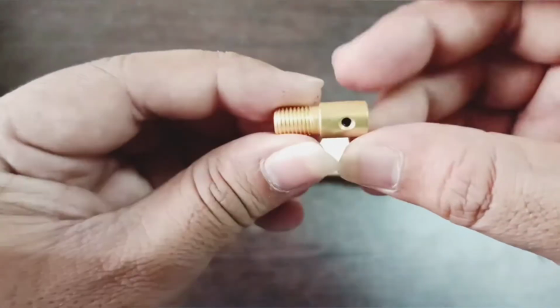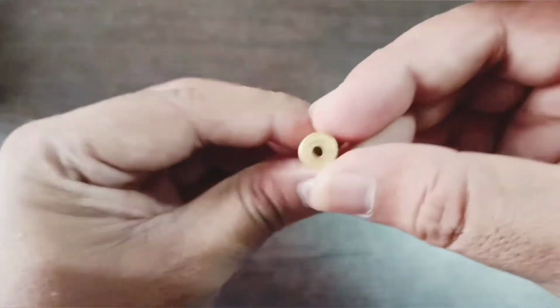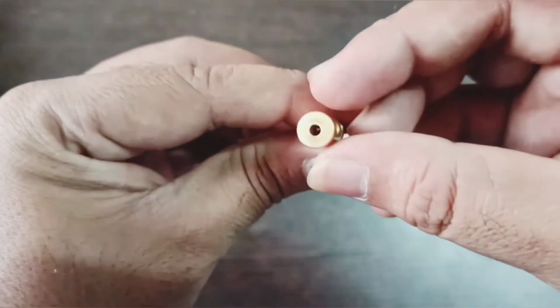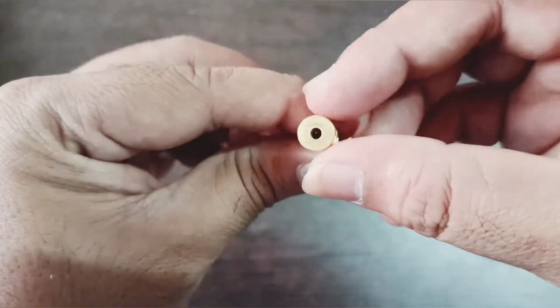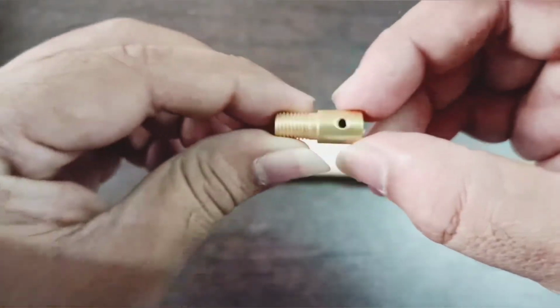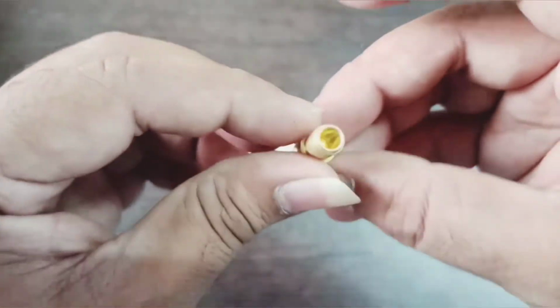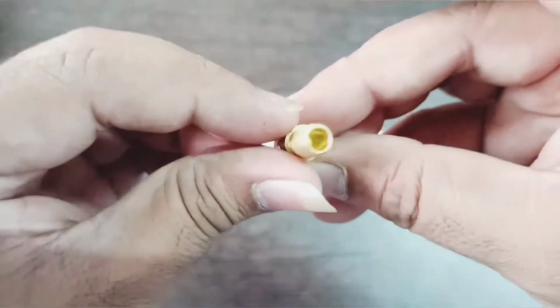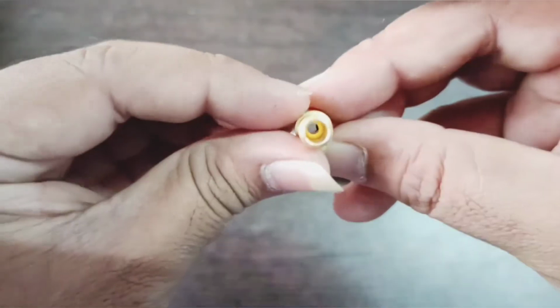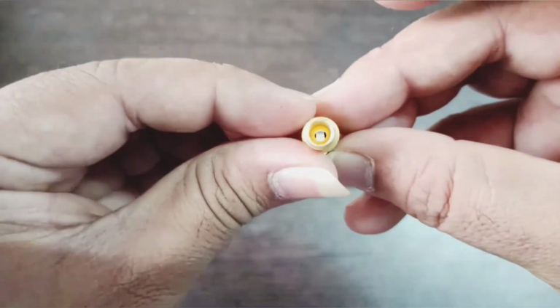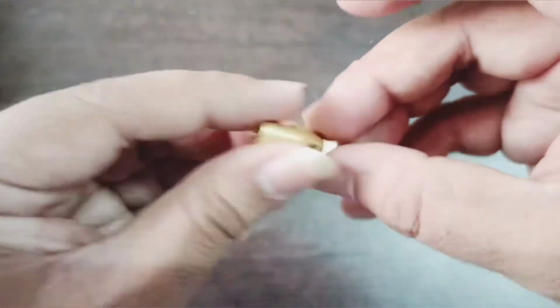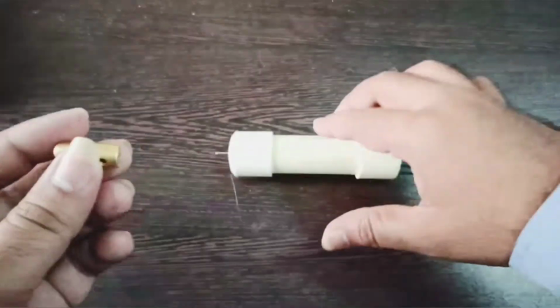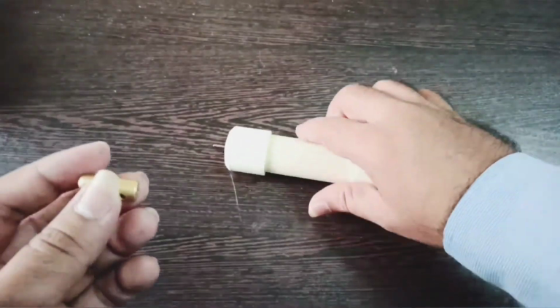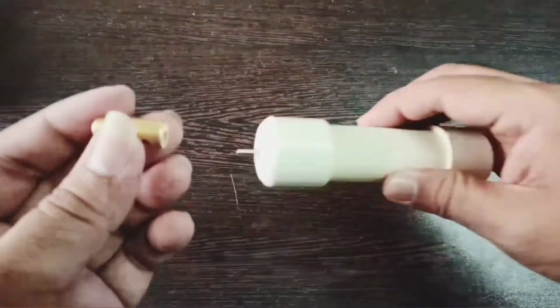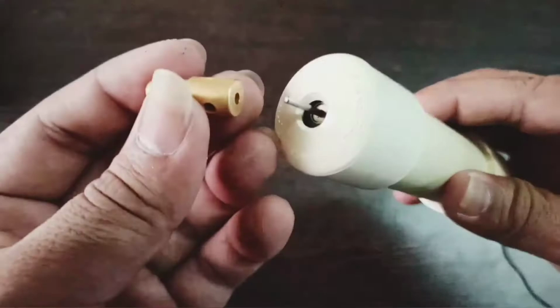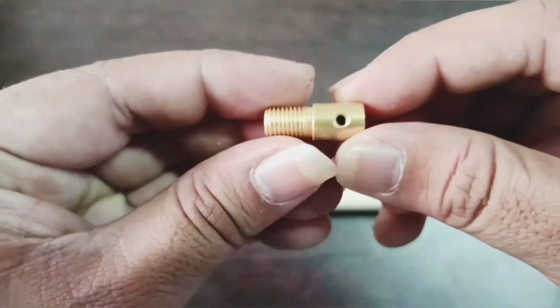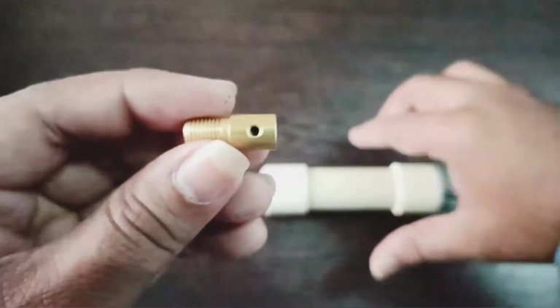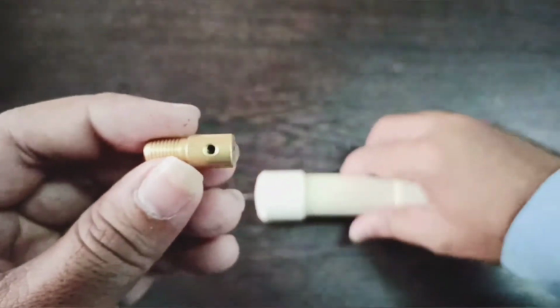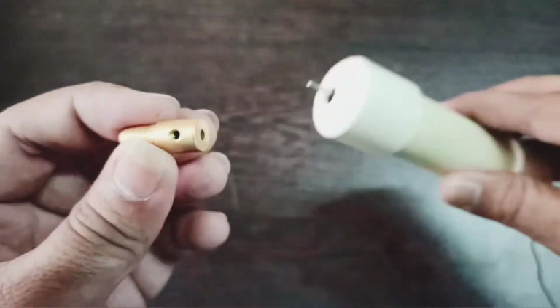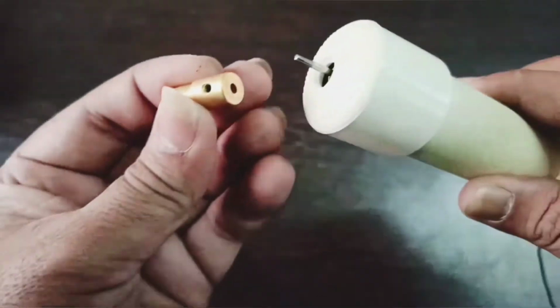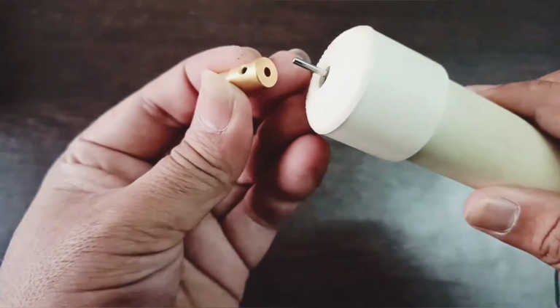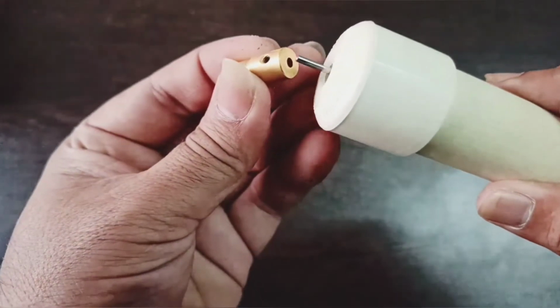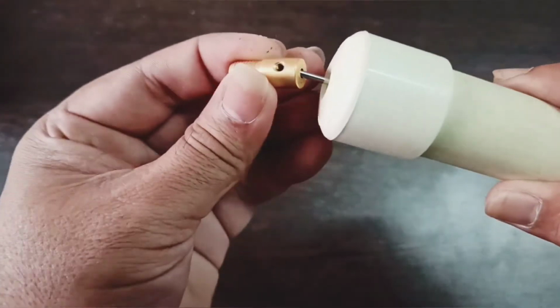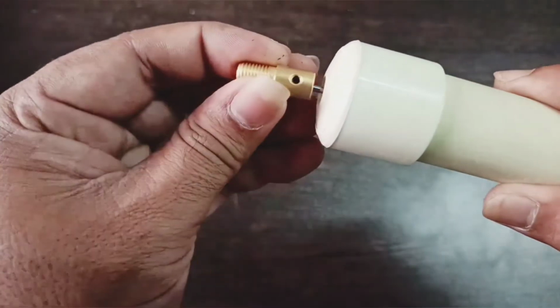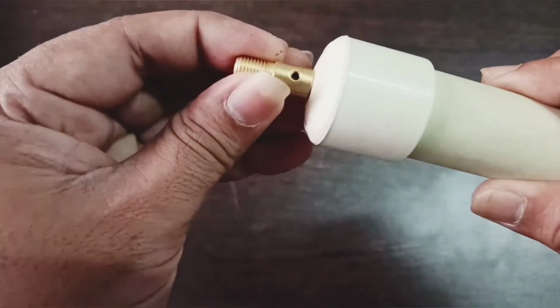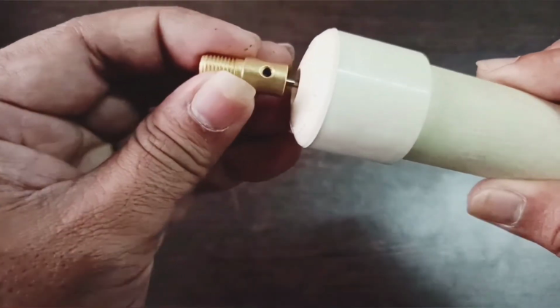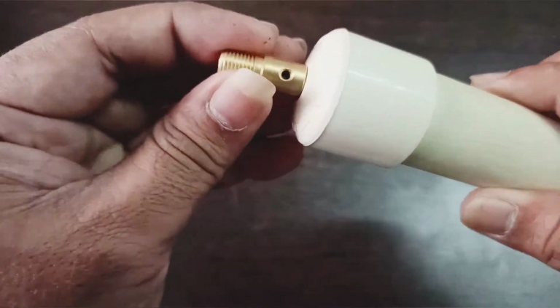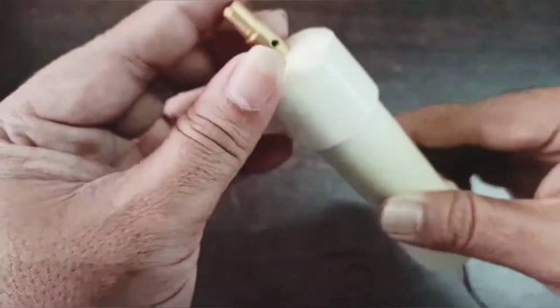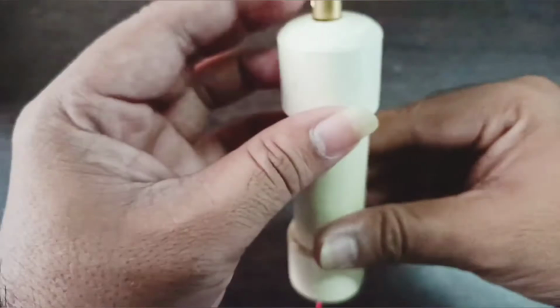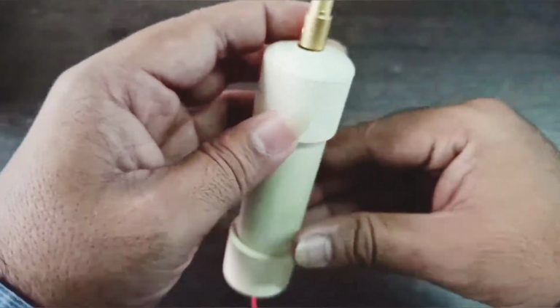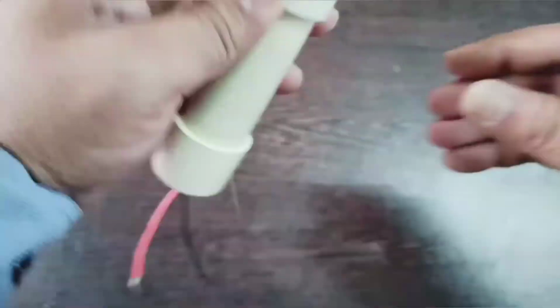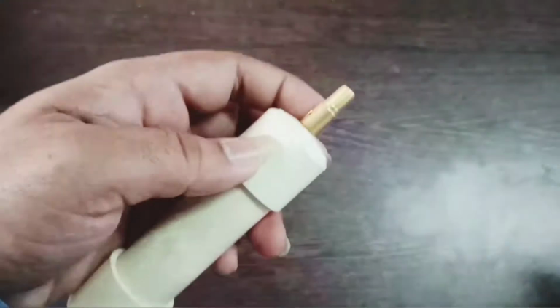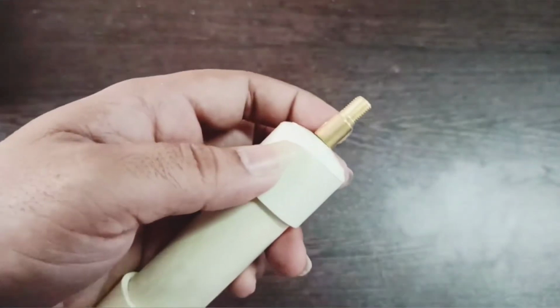Take a drill chuck and fix it to the shaft of the motor. The link for the drill chuck is given in the description. Fix it to the shaft of the motor using the key.